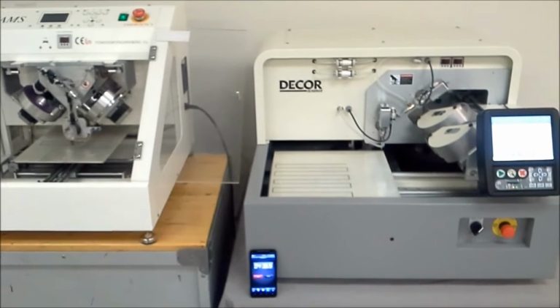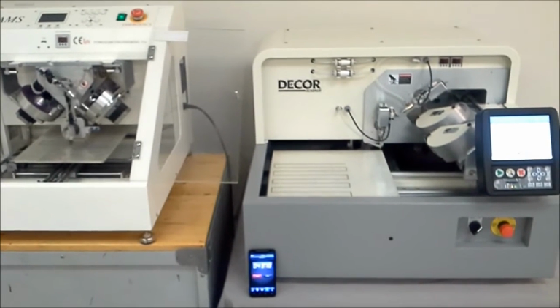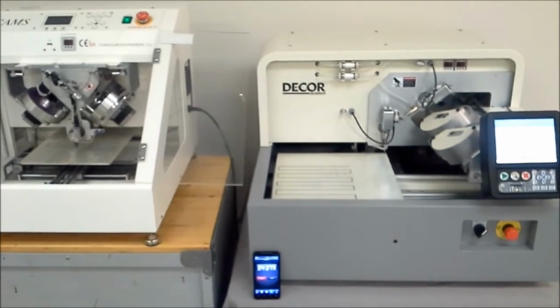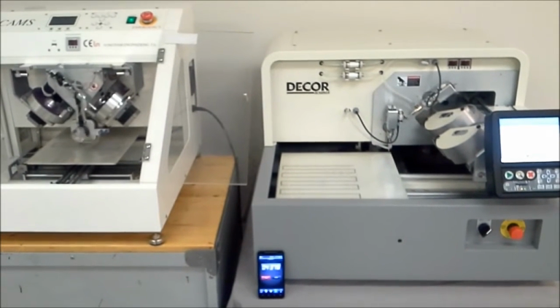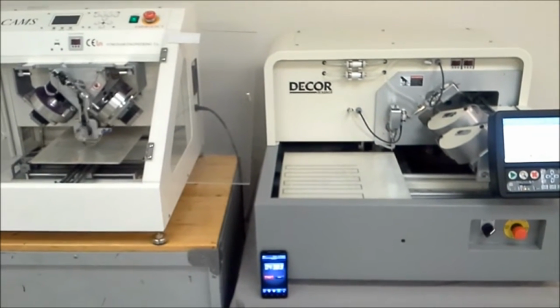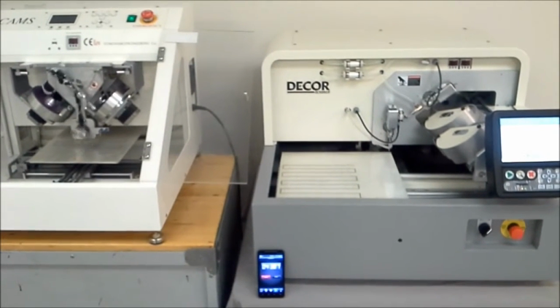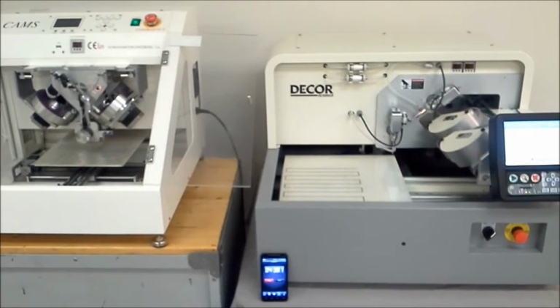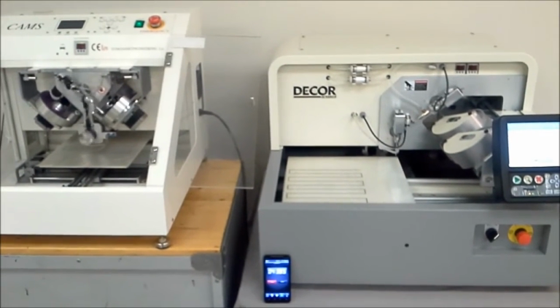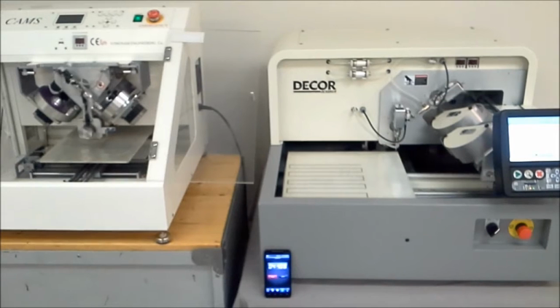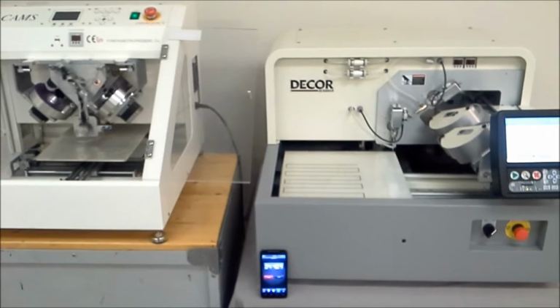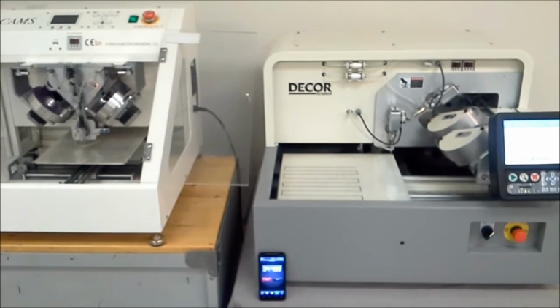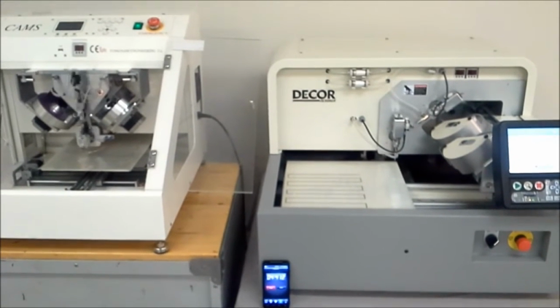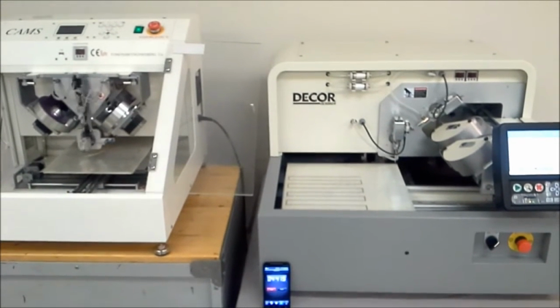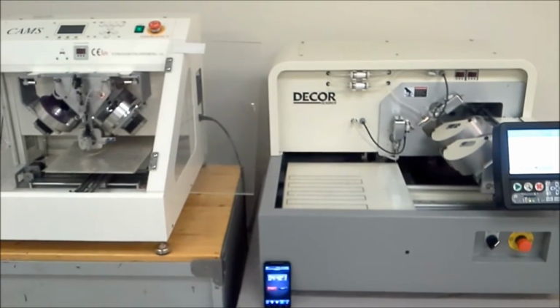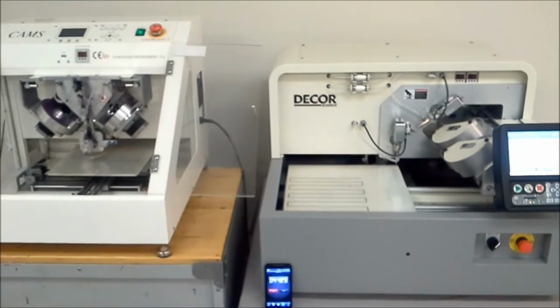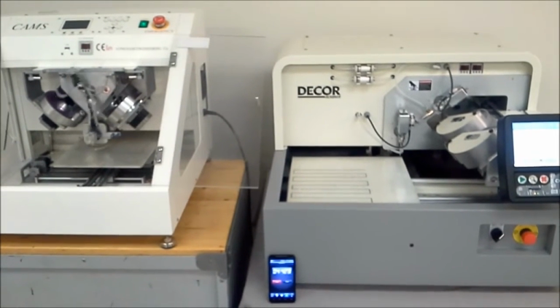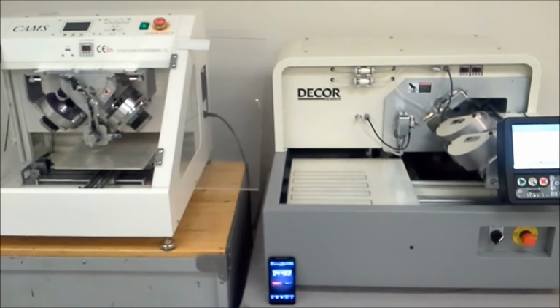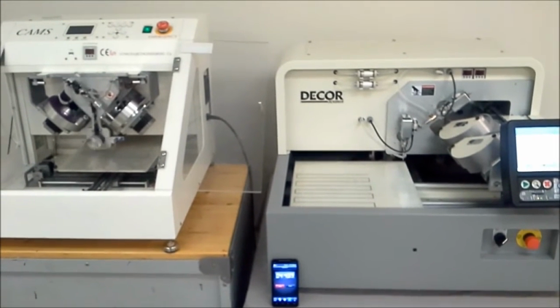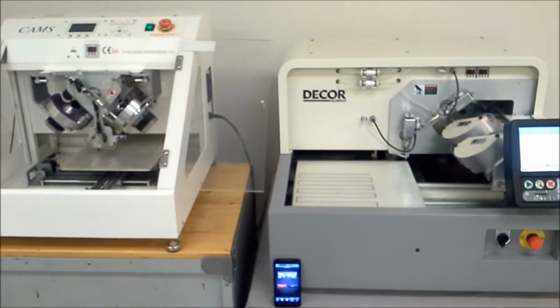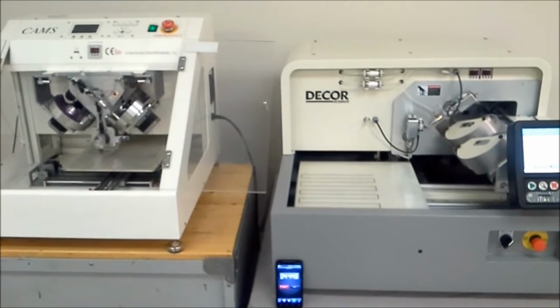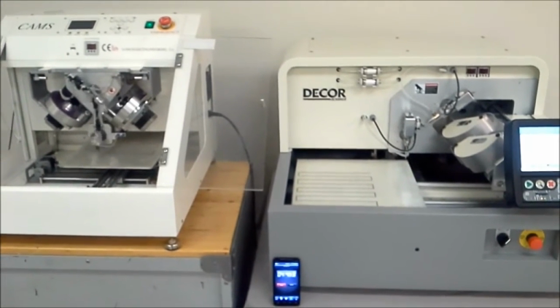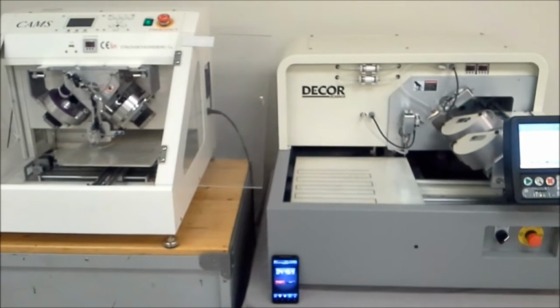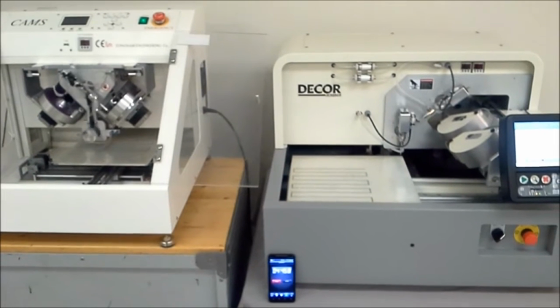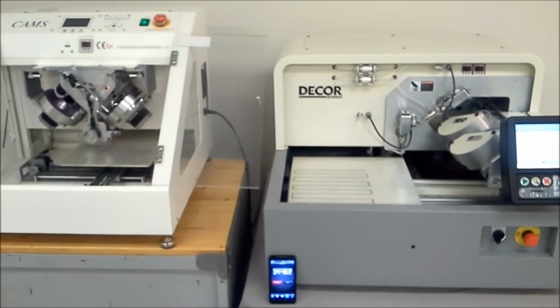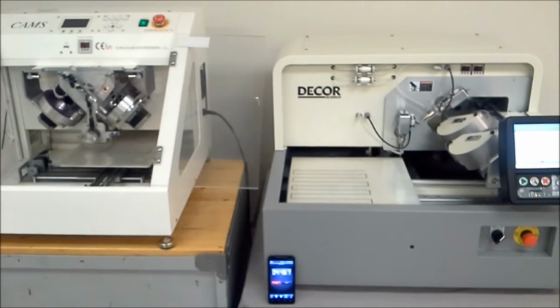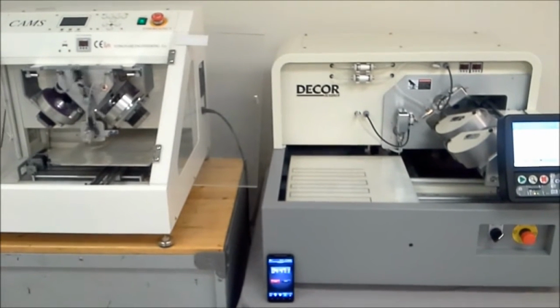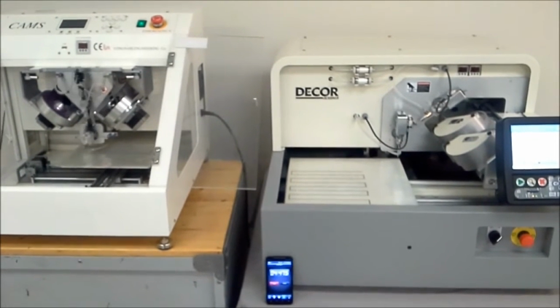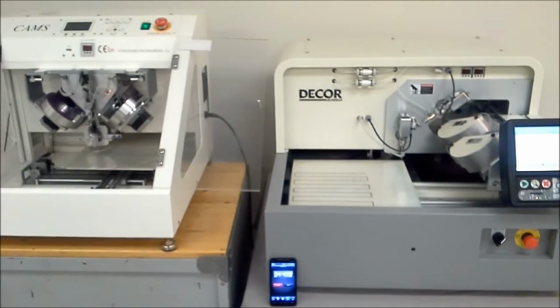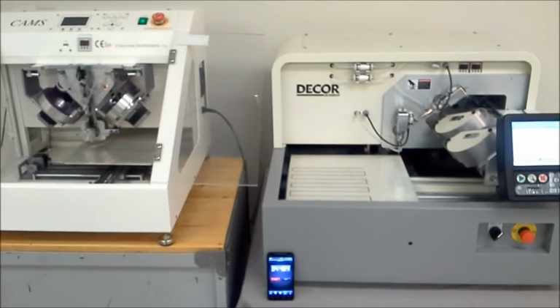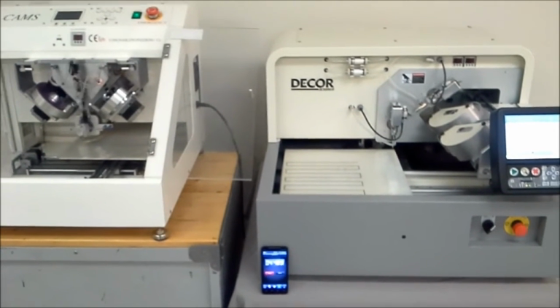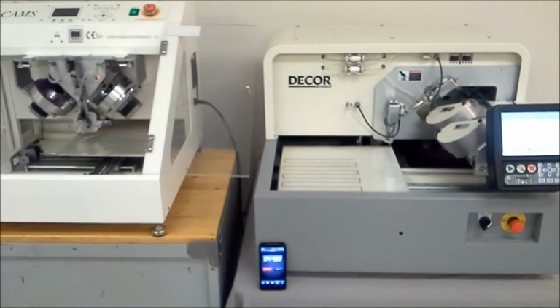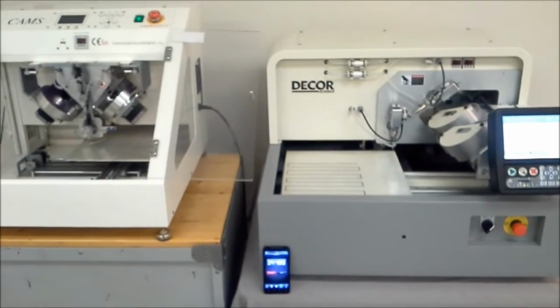I just put brand new vacuum generators and air siloids throughout the entire cam just now. We've got new gun nozzles, so there's no reason for it to be acting up.